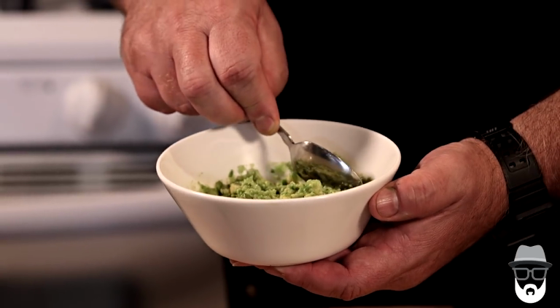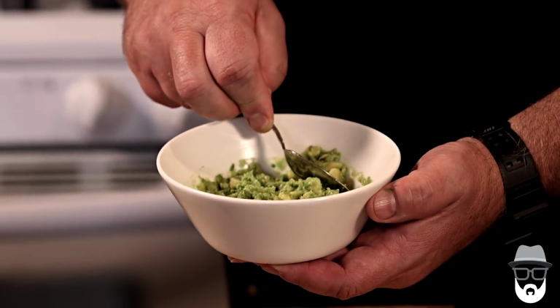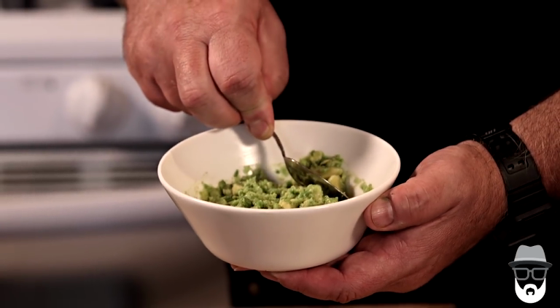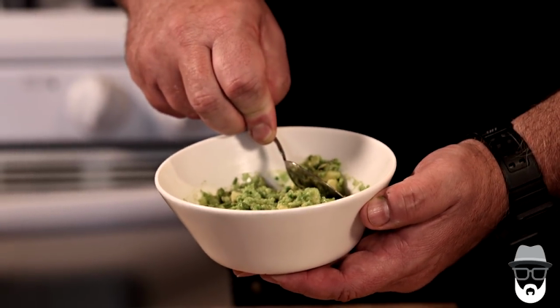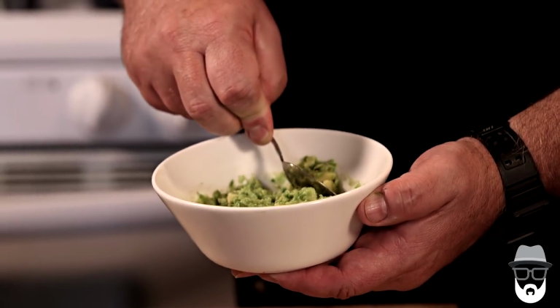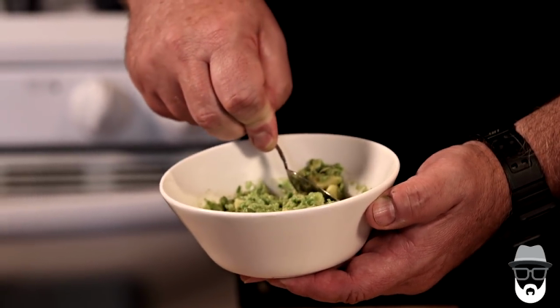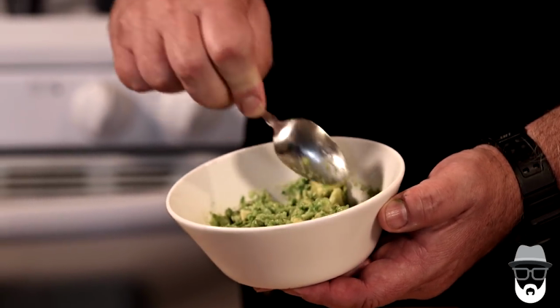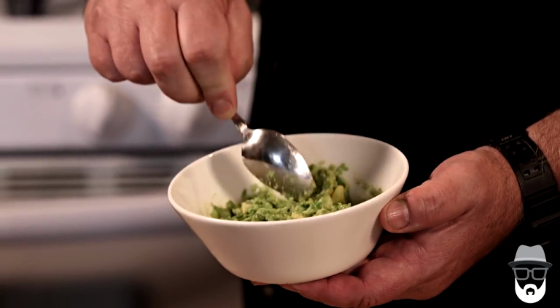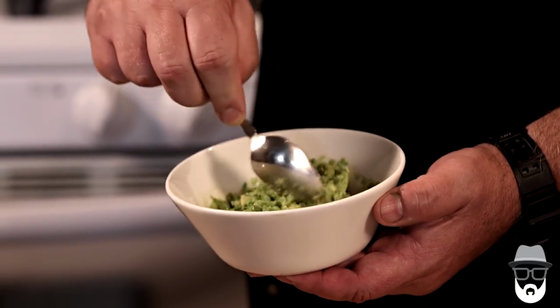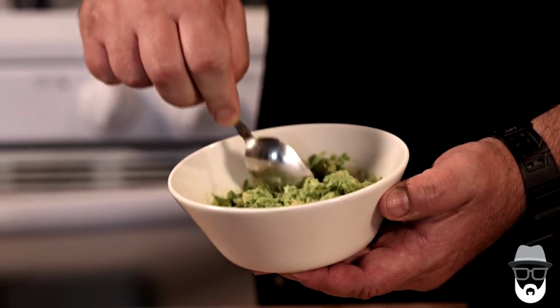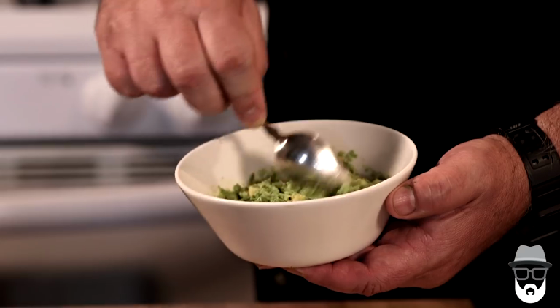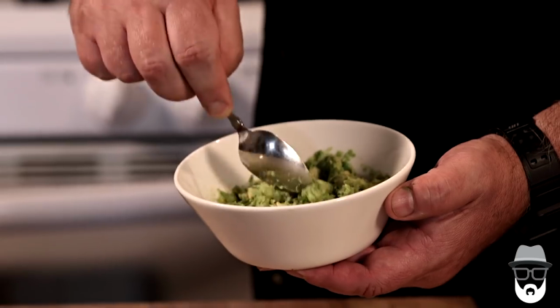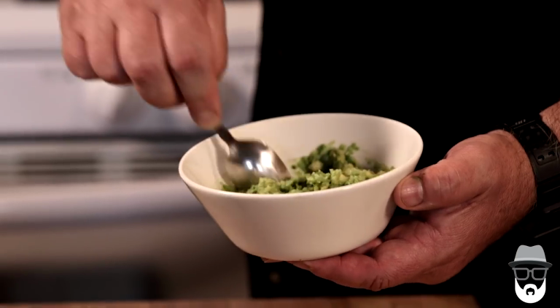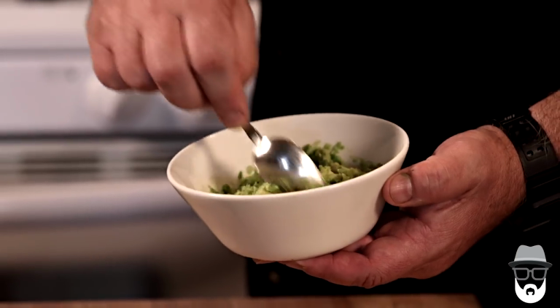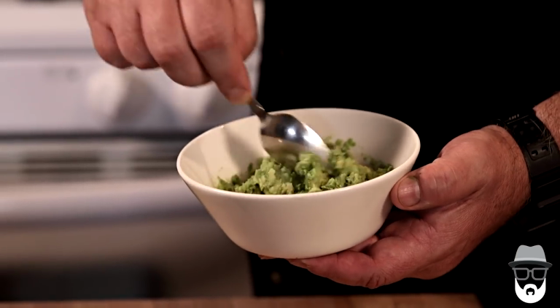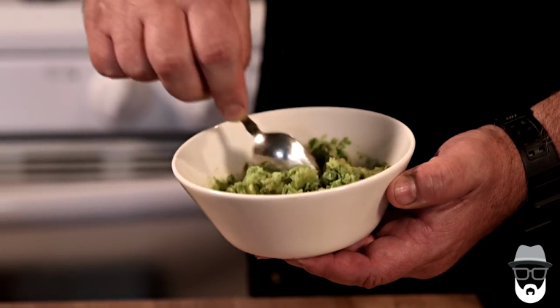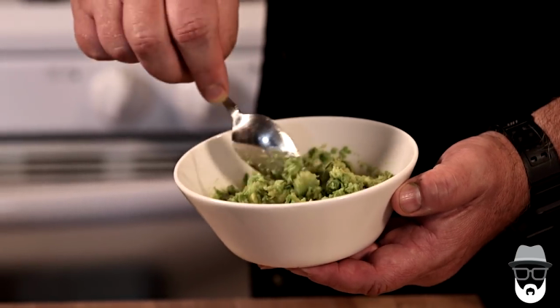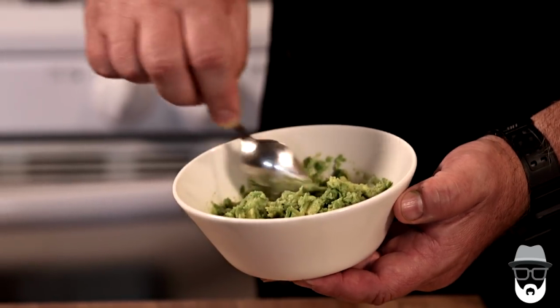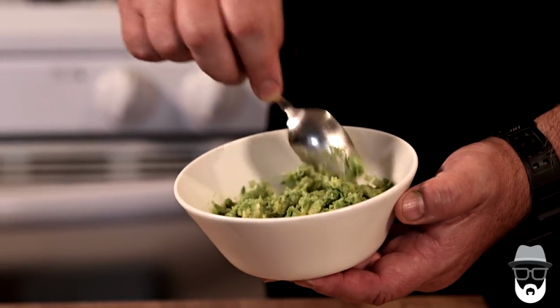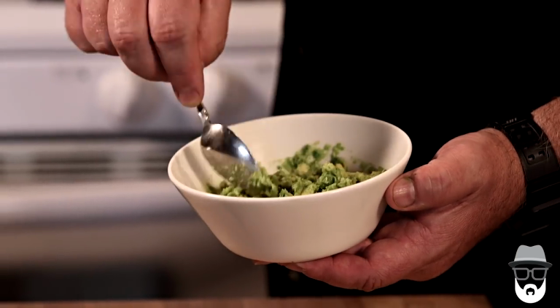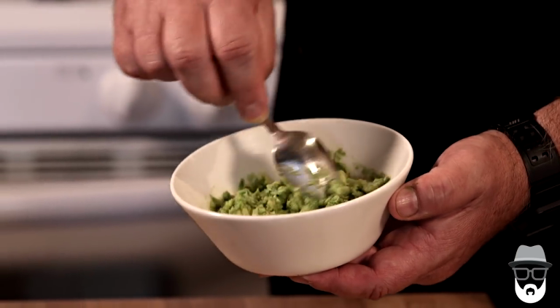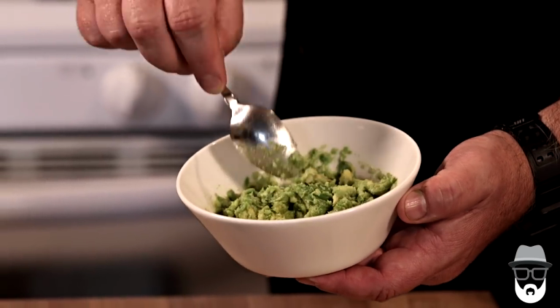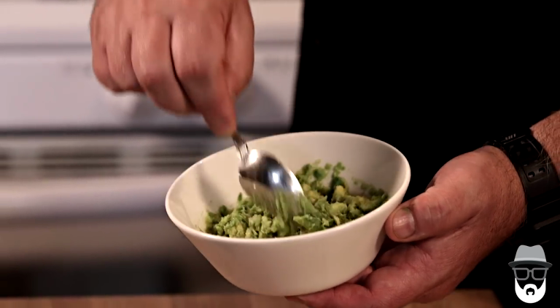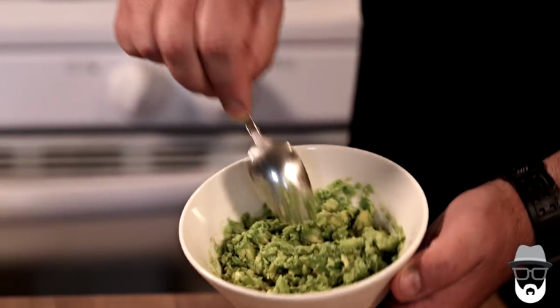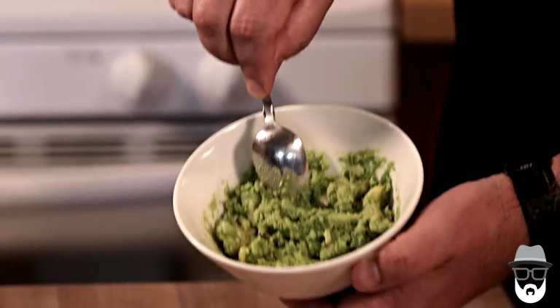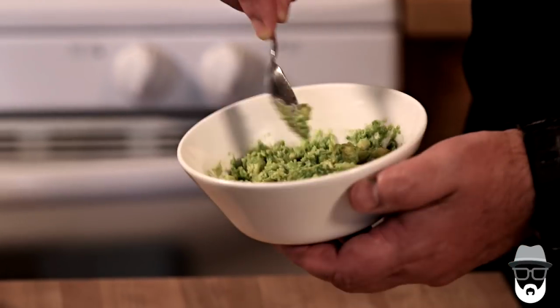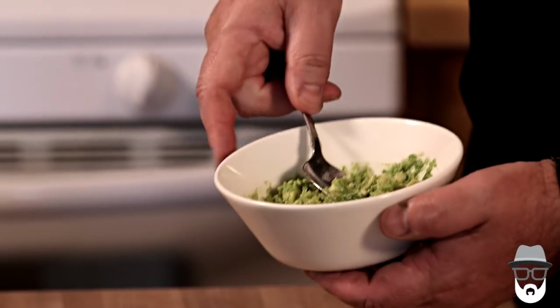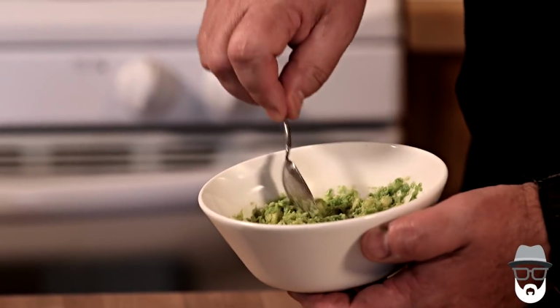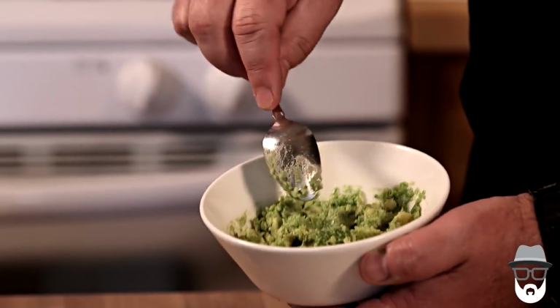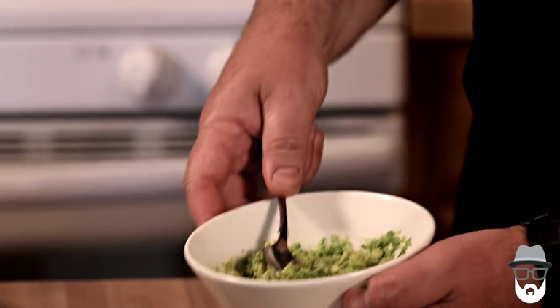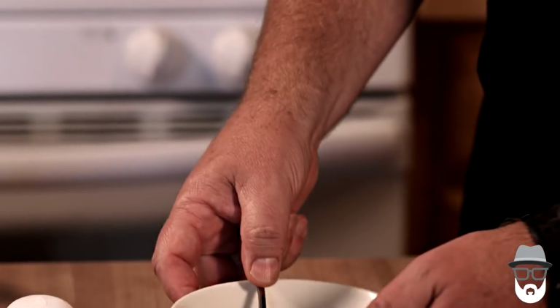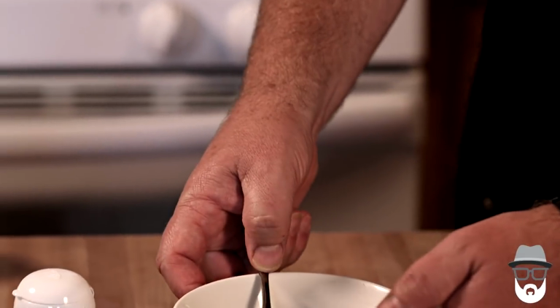I also sometimes like to add finely chopped red onion and even some finely chopped red or orange pepper for some color and flavor. But for right now we're just making a very simple guacamole to accompany the Chipotle burrito.